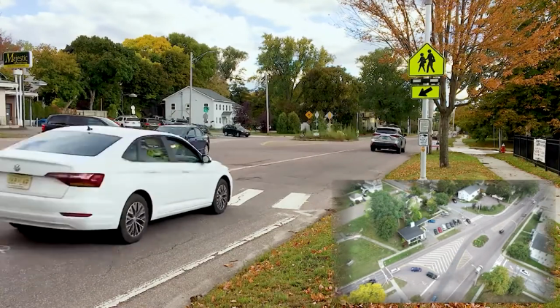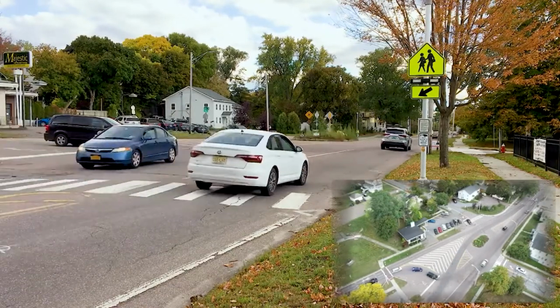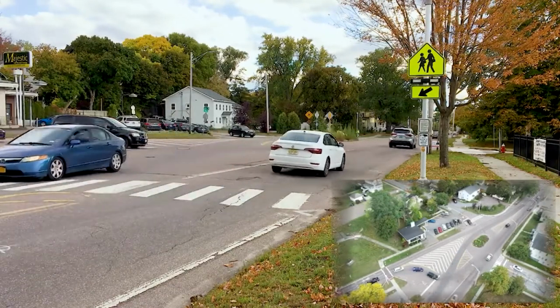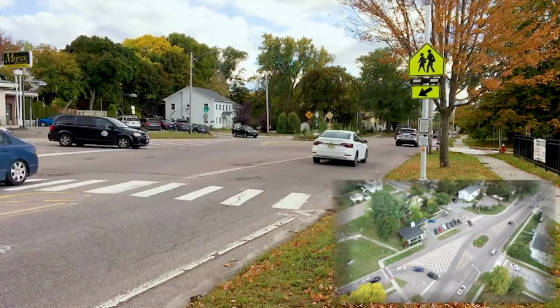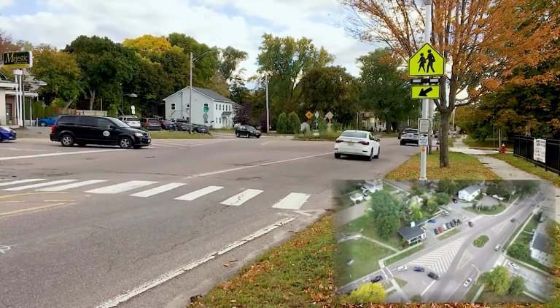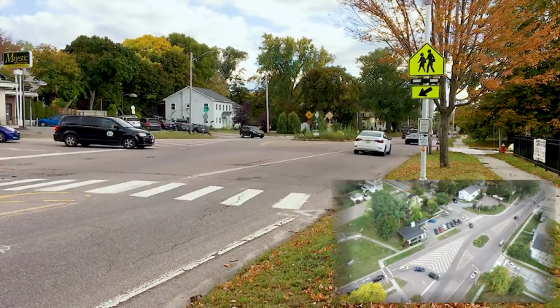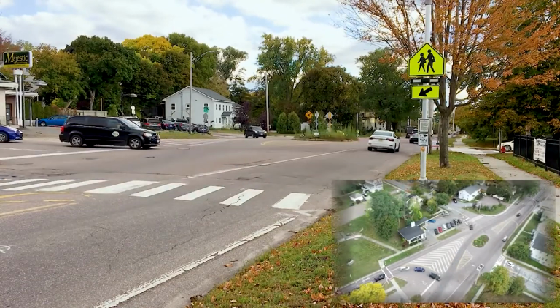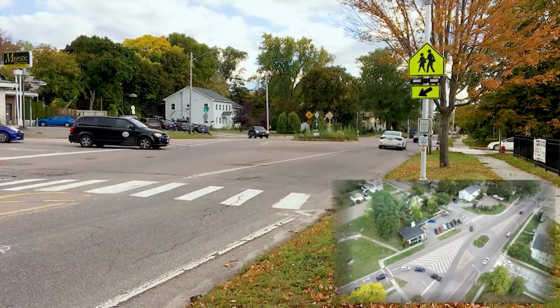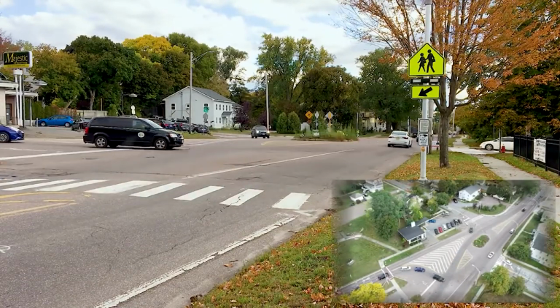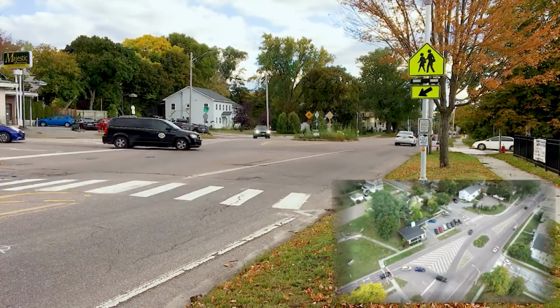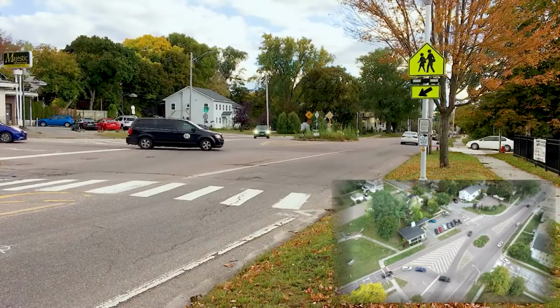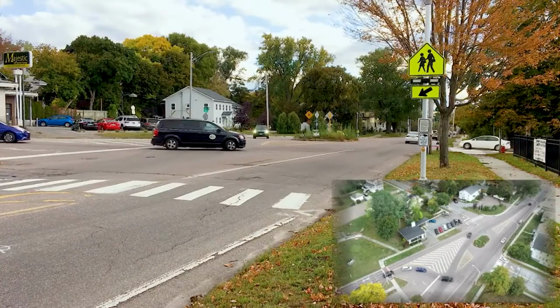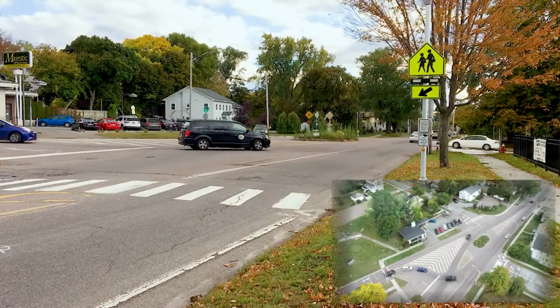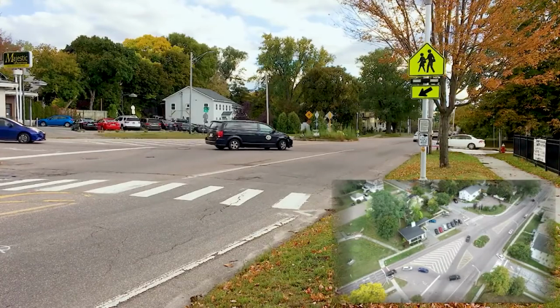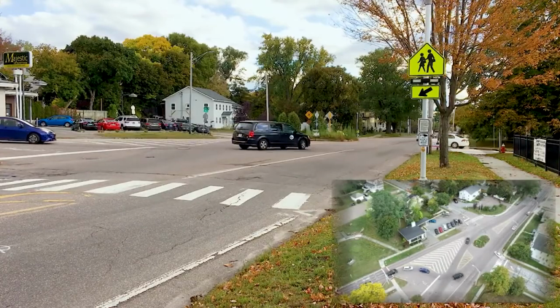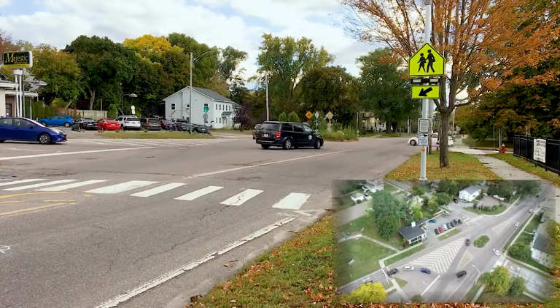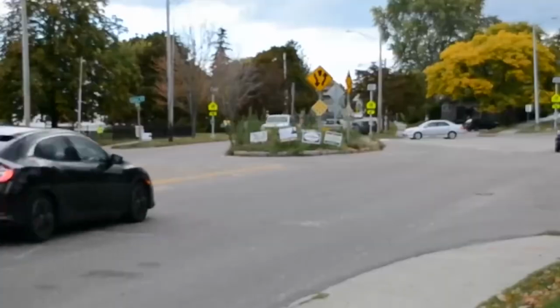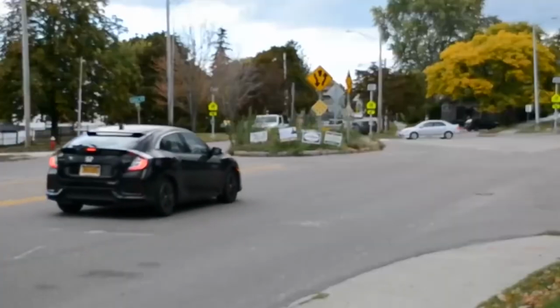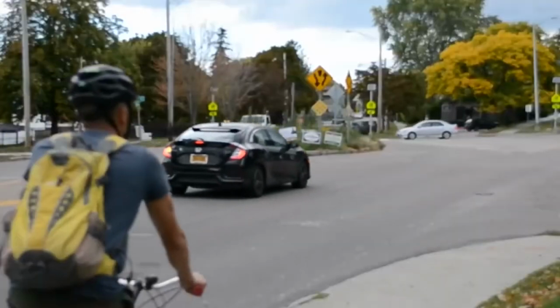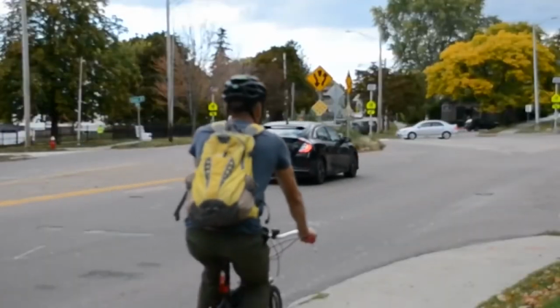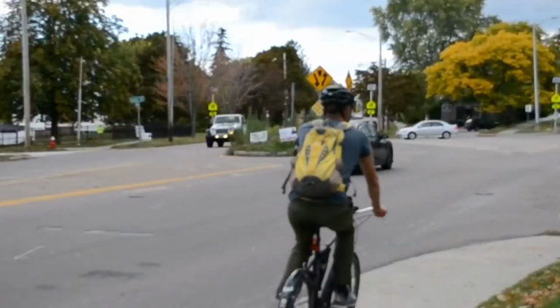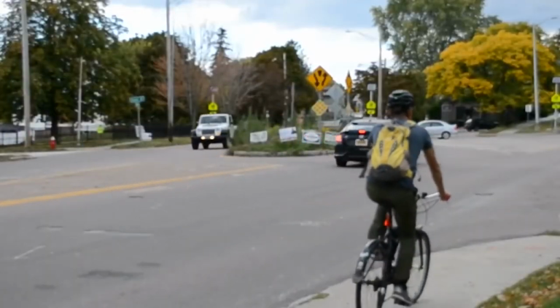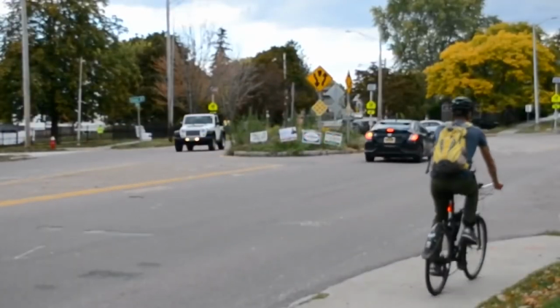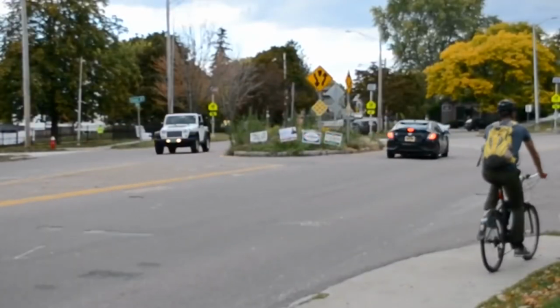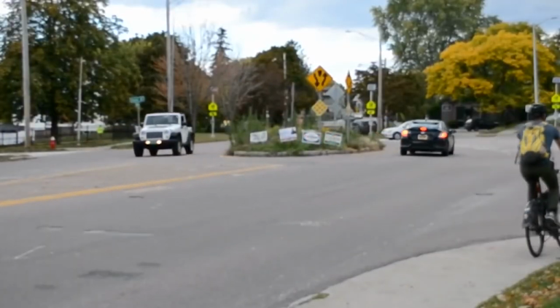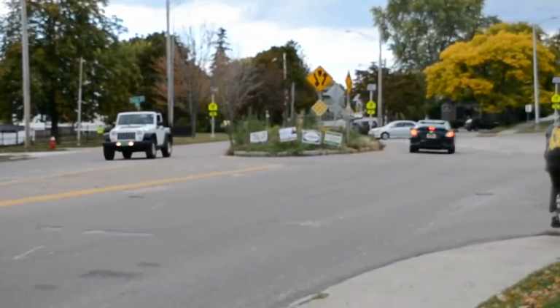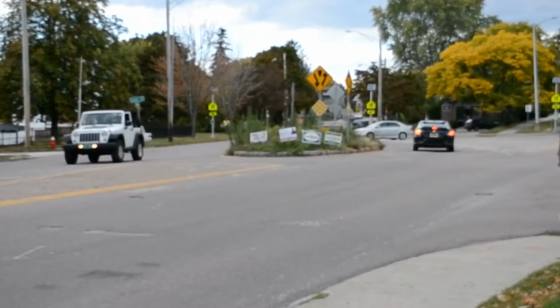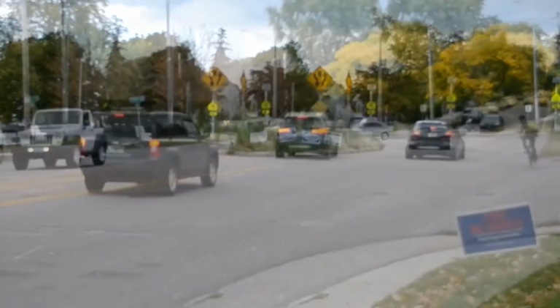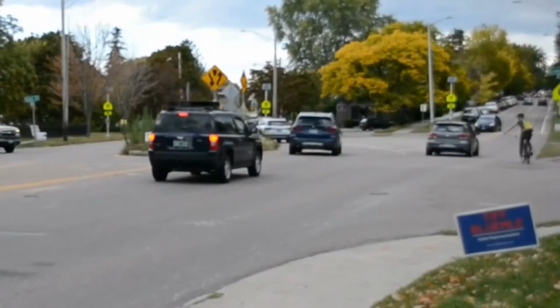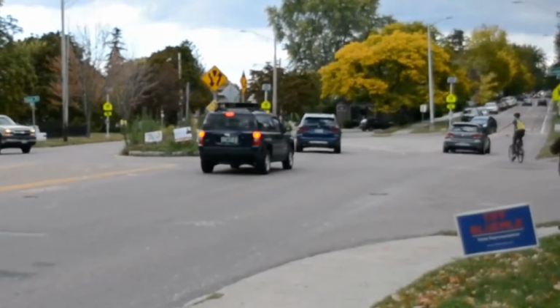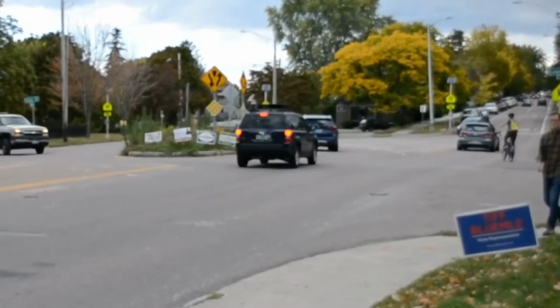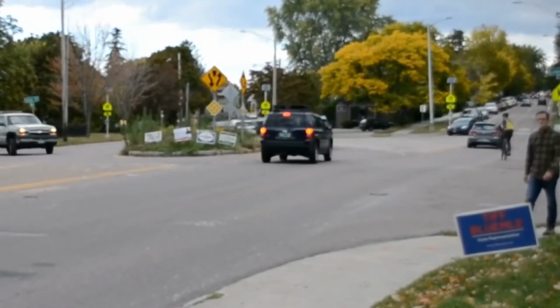The rotary forces sharp turns and fails to discourage fast traffic speeds. It also provides few options for pedestrian street crossing and no dedicated bicycle accommodations.